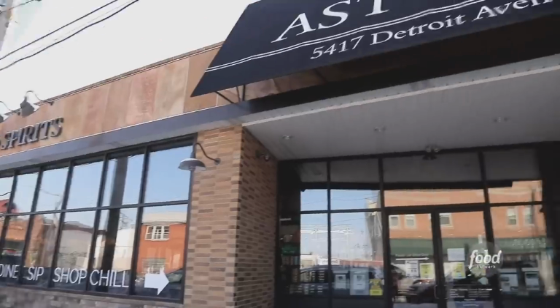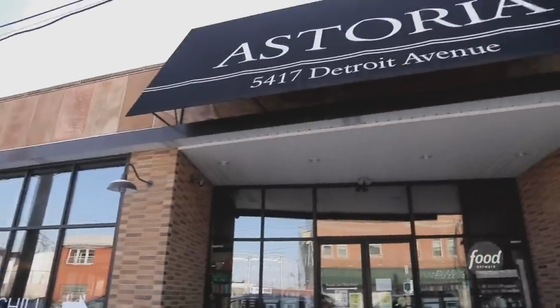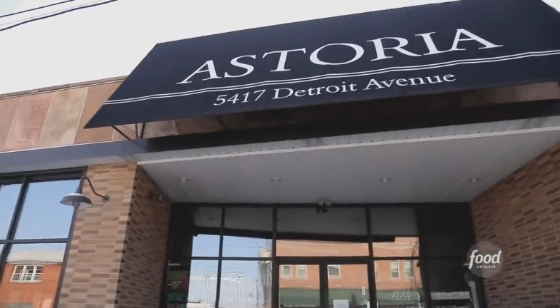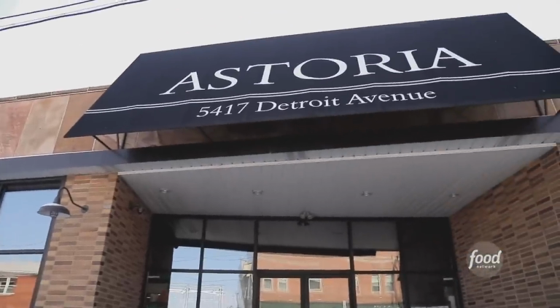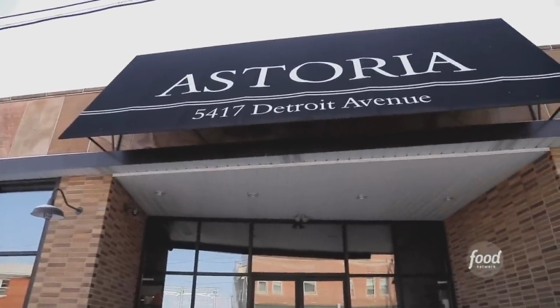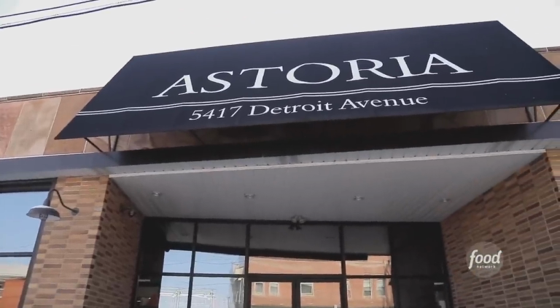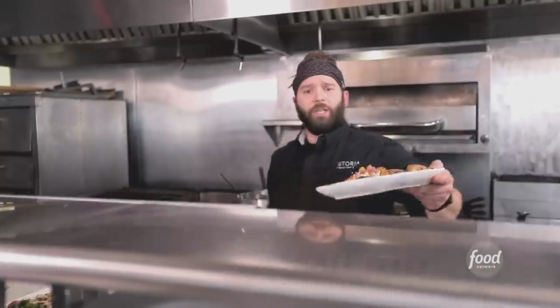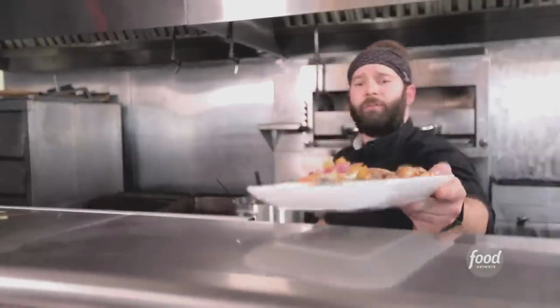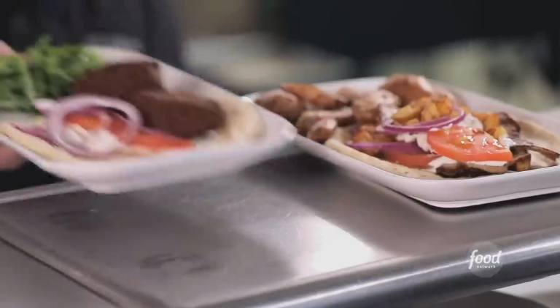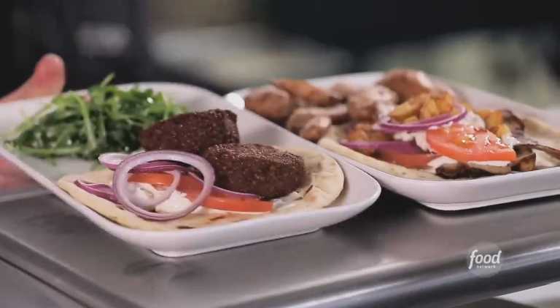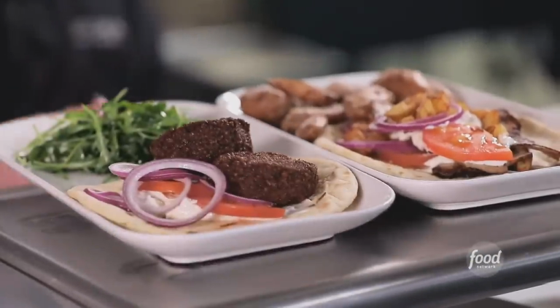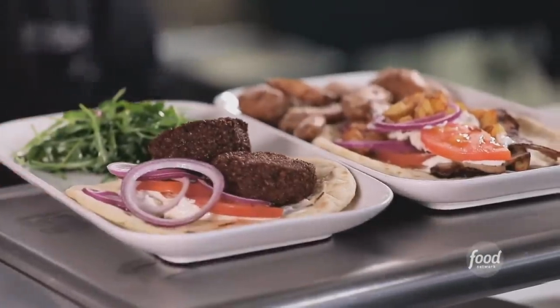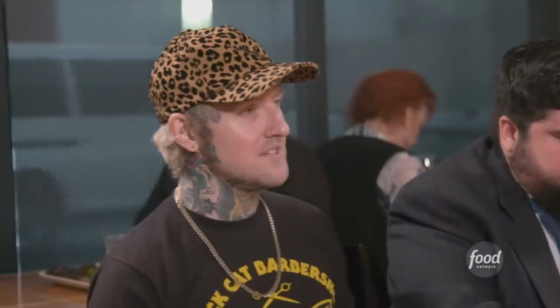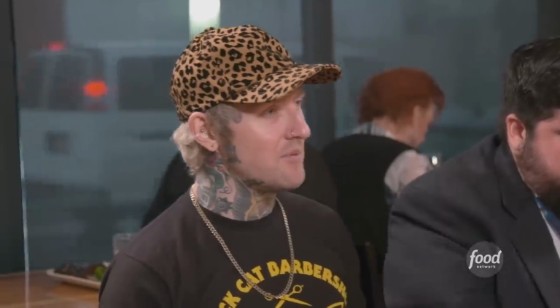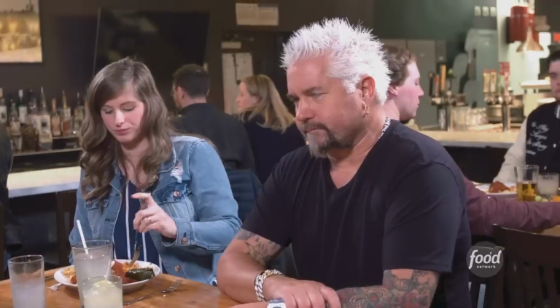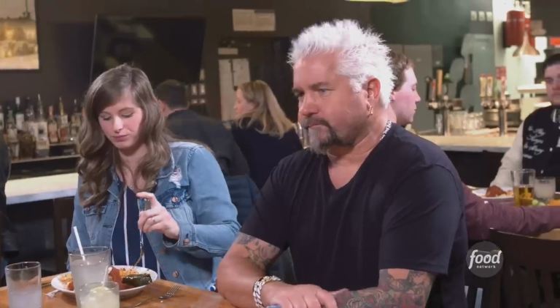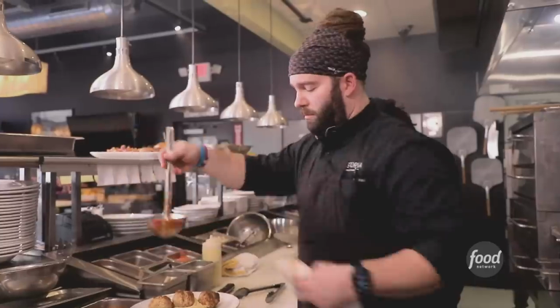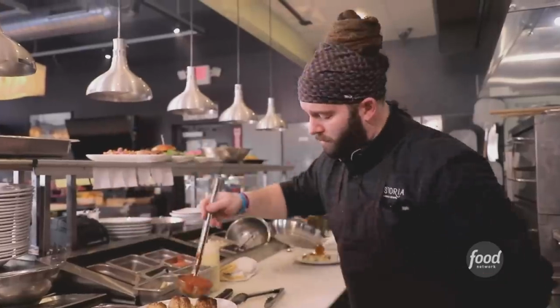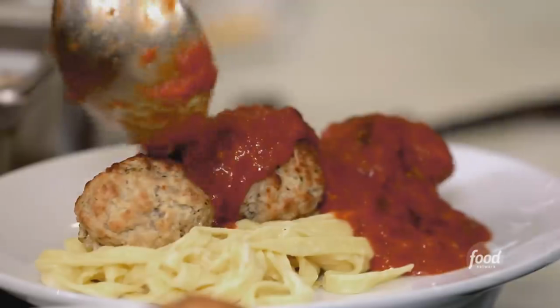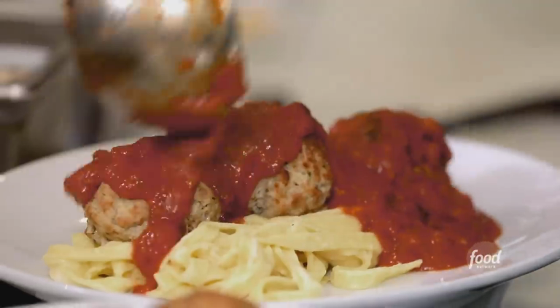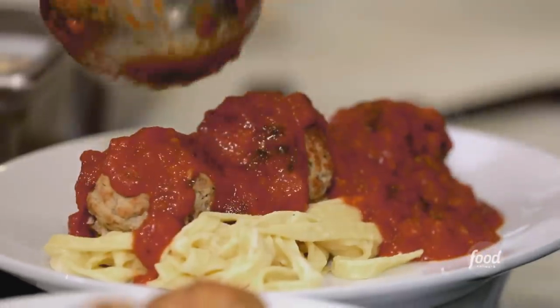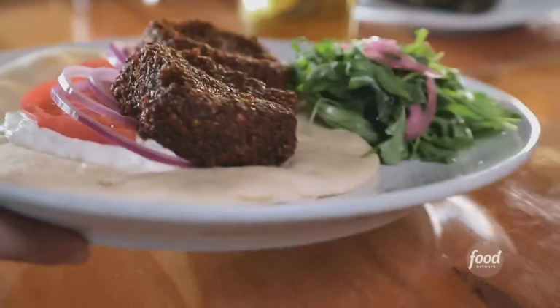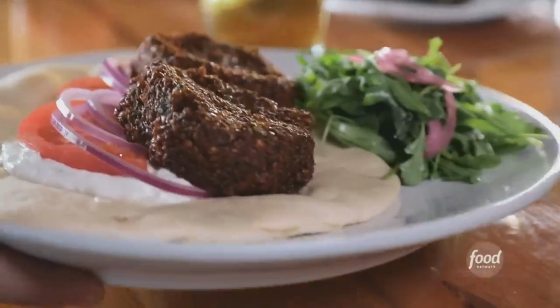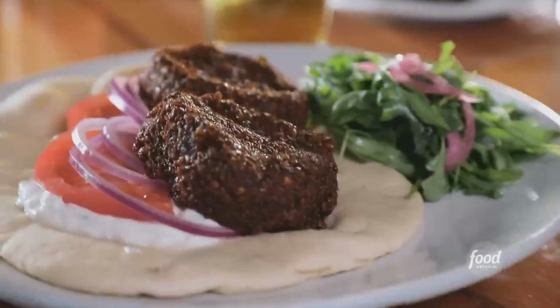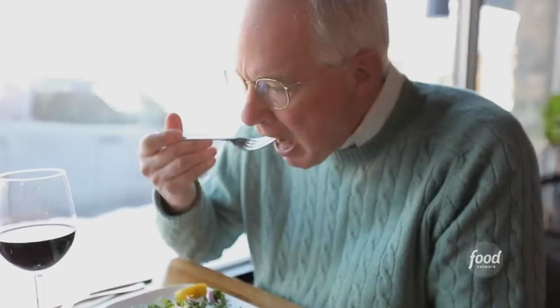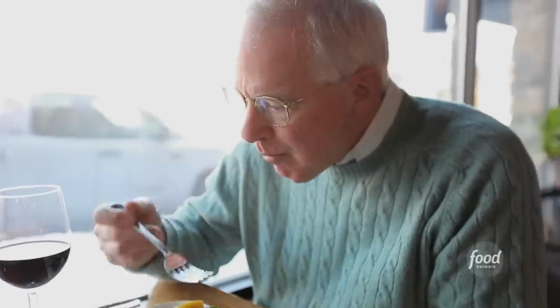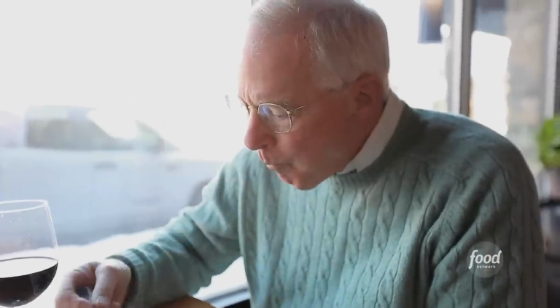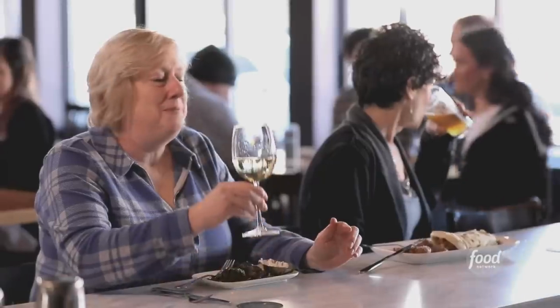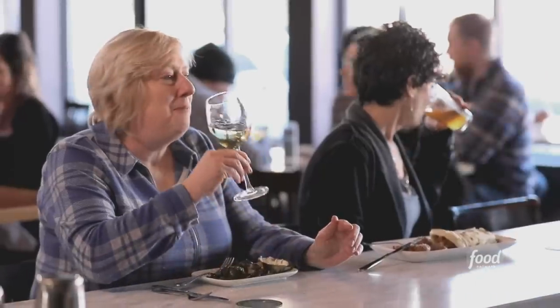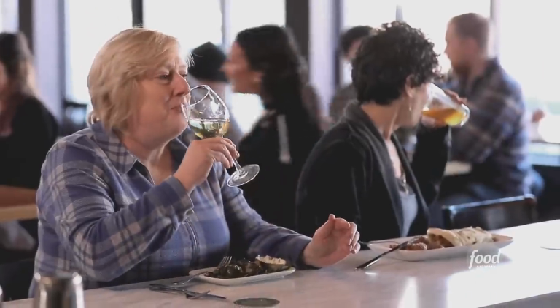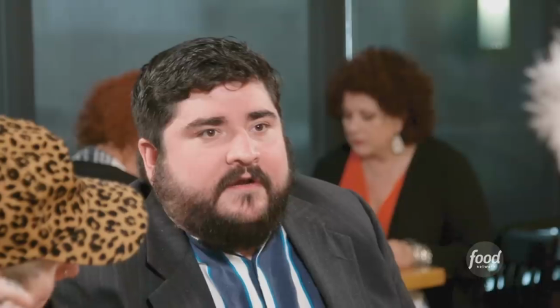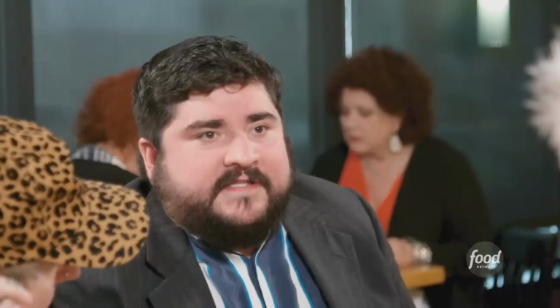This is Astoria Cafe & Market. I have gyro falafel ready. Astoria is probably the most authentic Mediterranean restaurant in Cleveland. You can go all out and get a four-course meal, or you can just come grab a beer and a pizza.